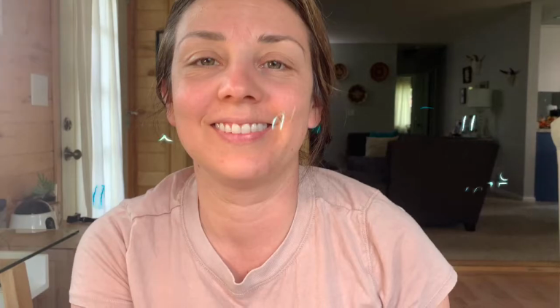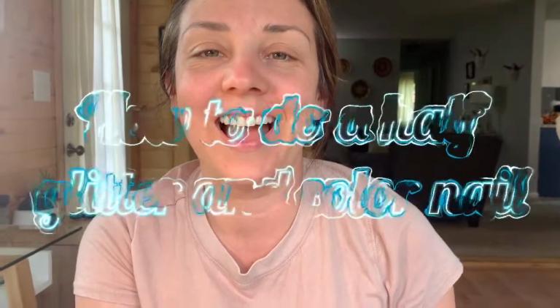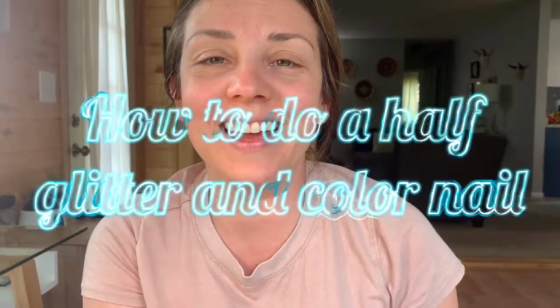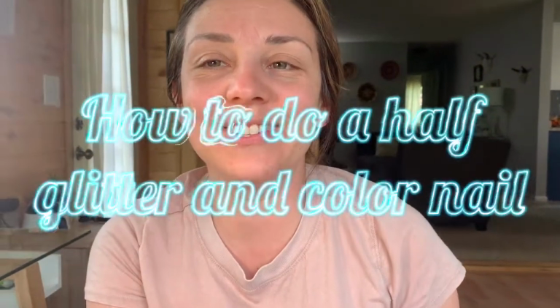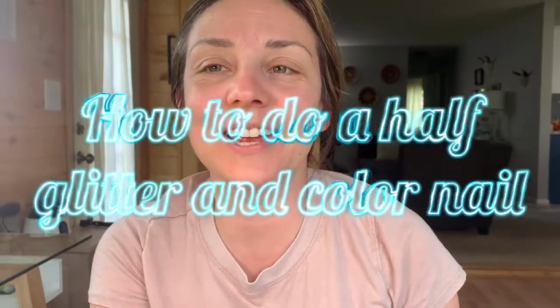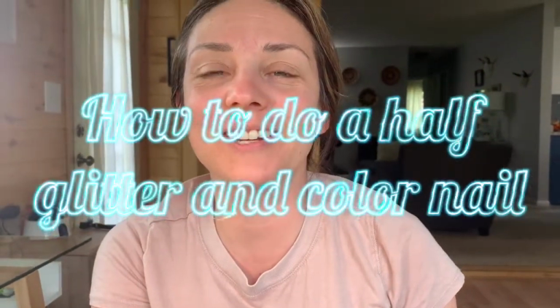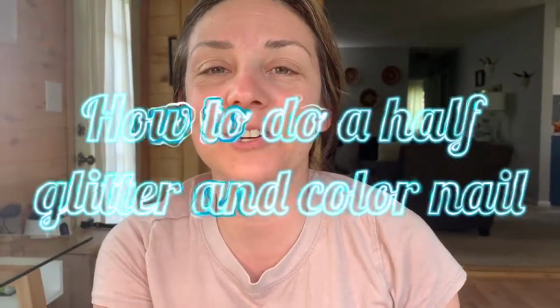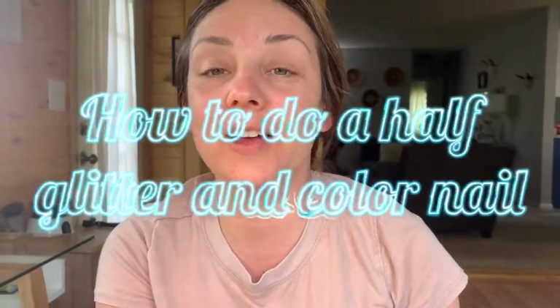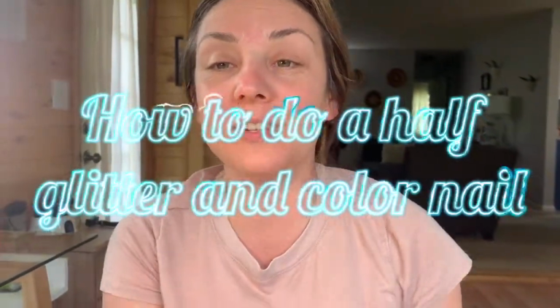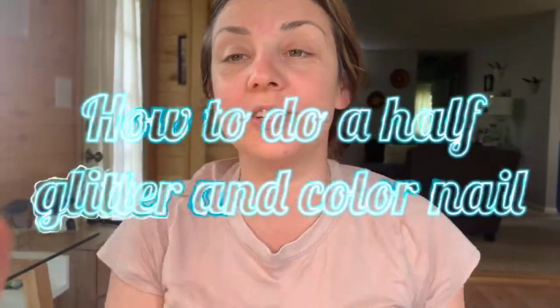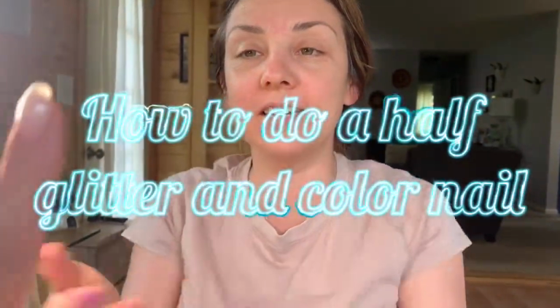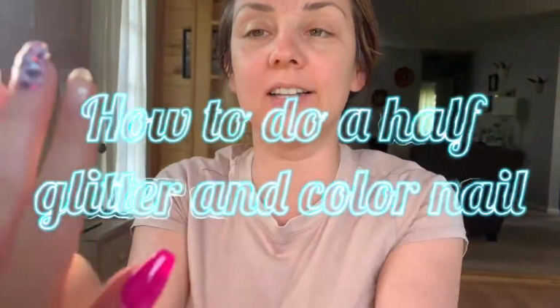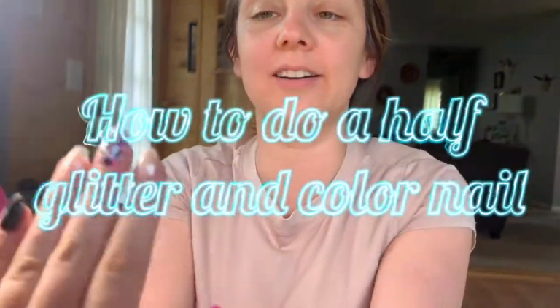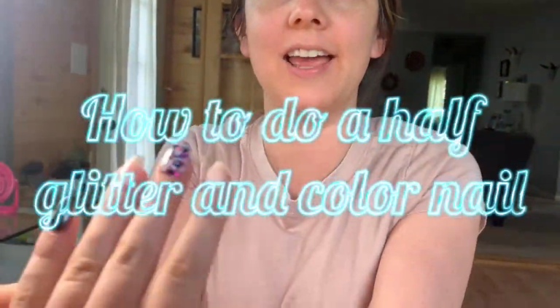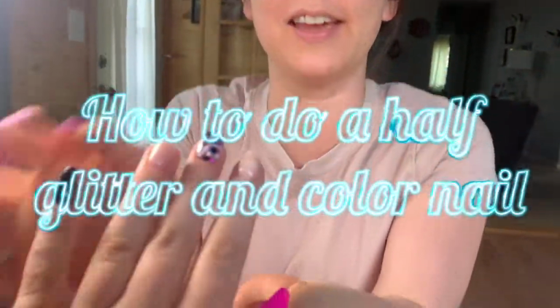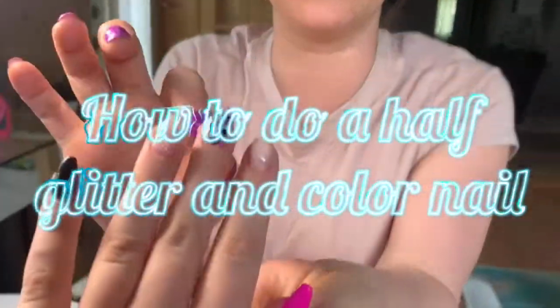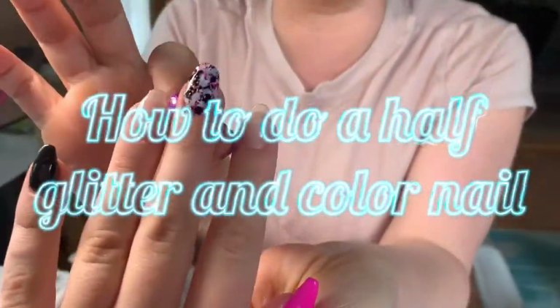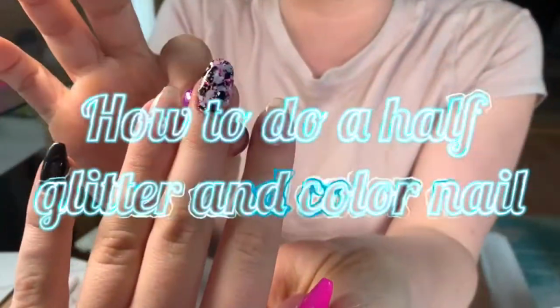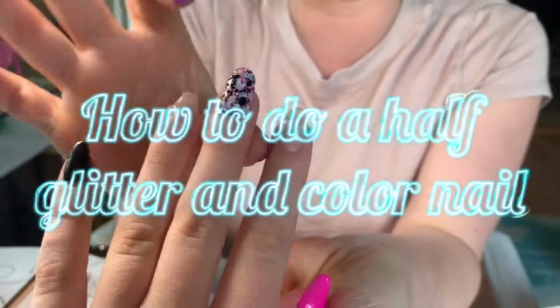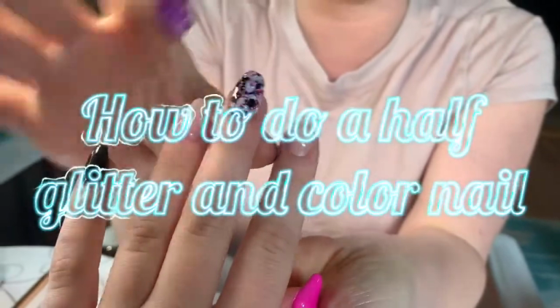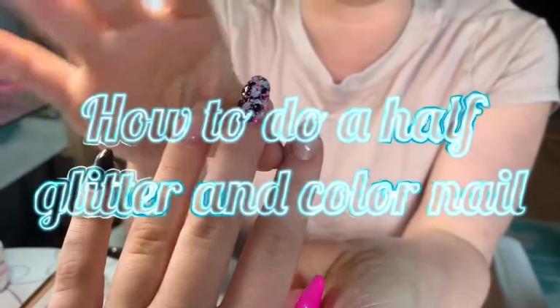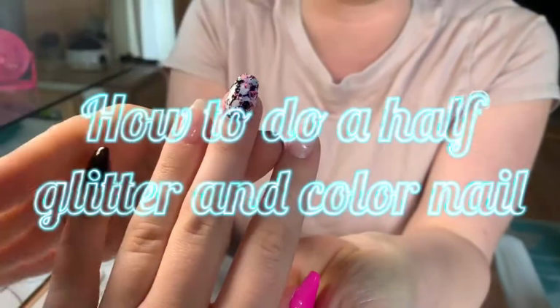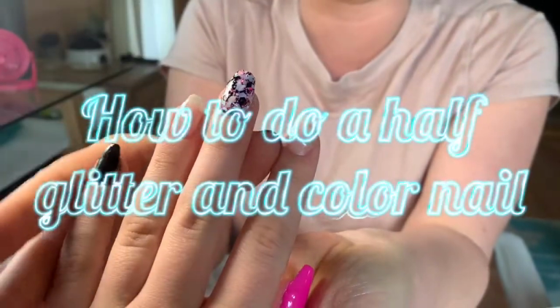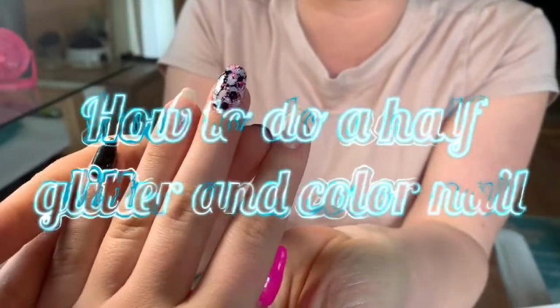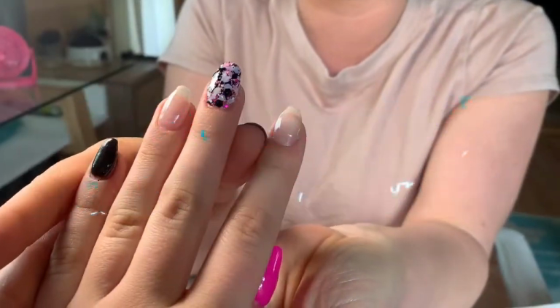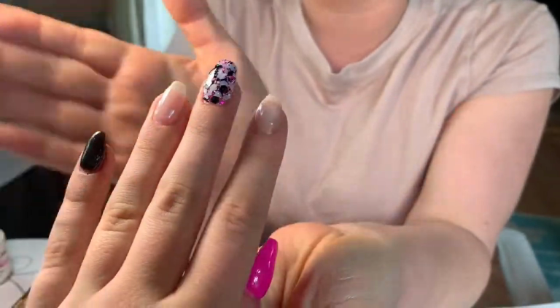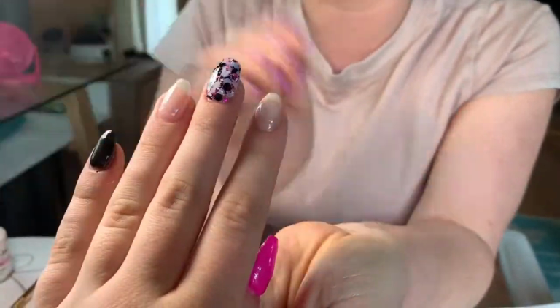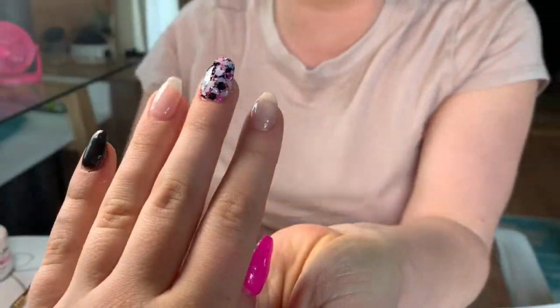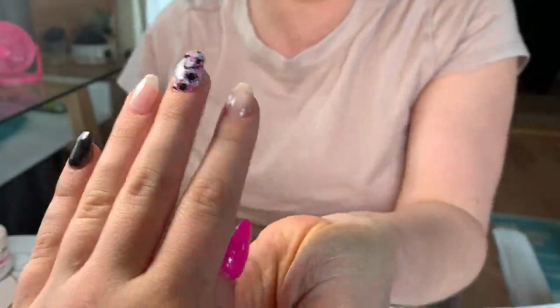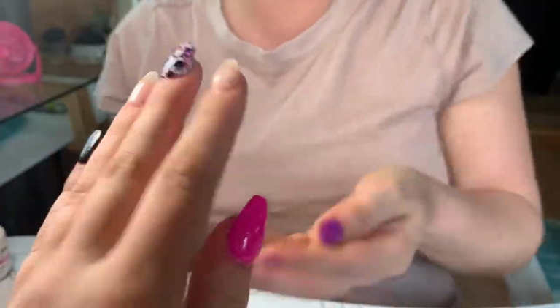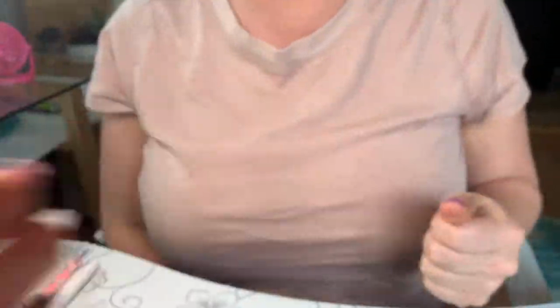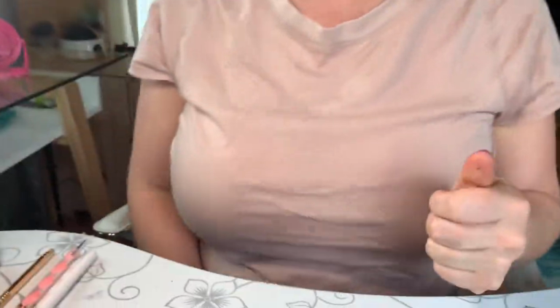Hi guys, so today we're going to show you how to do chunky glitter and then an ombre with half and half on the nails. So we're going to get to work and show you how to do that.